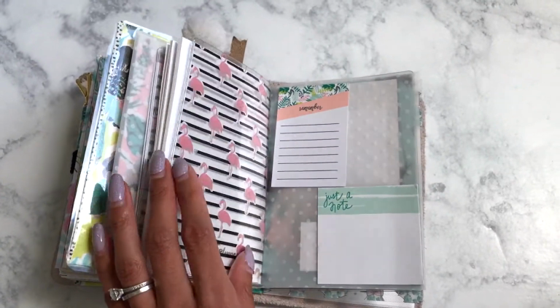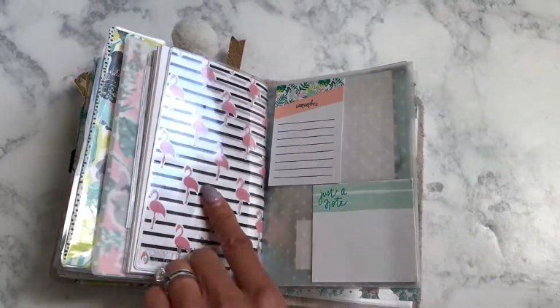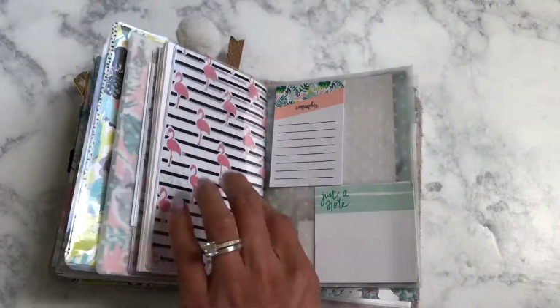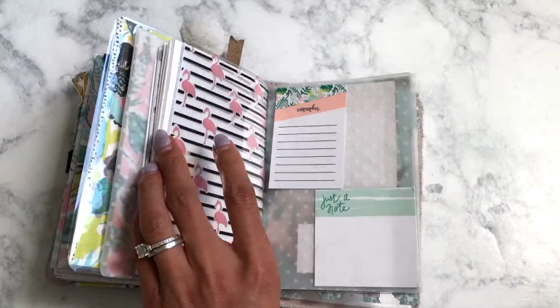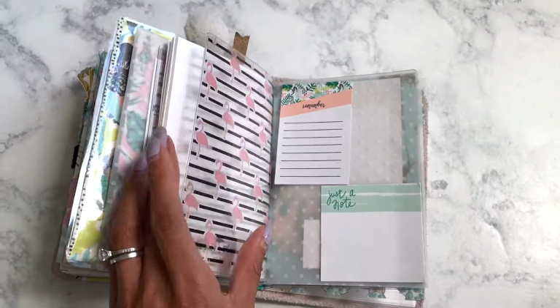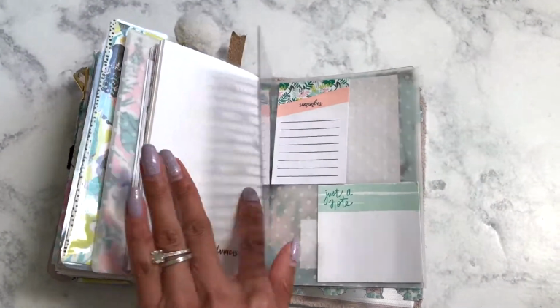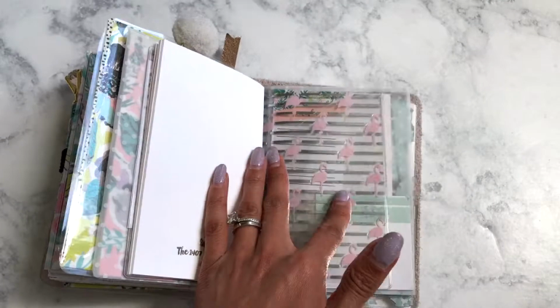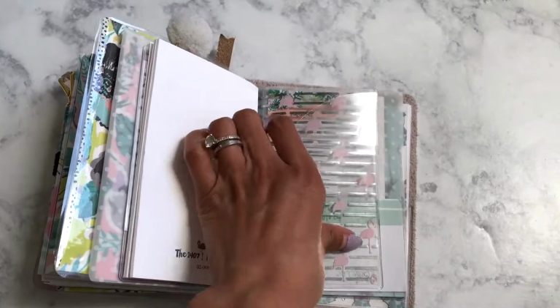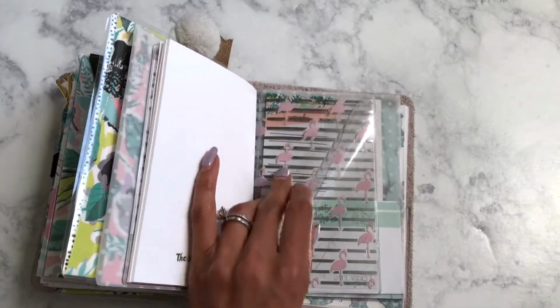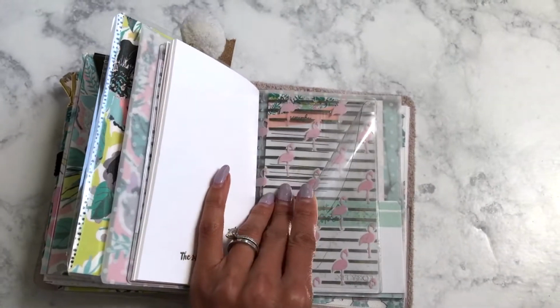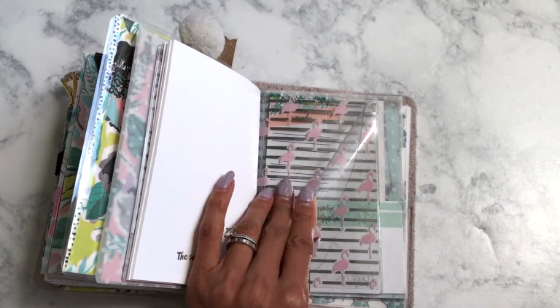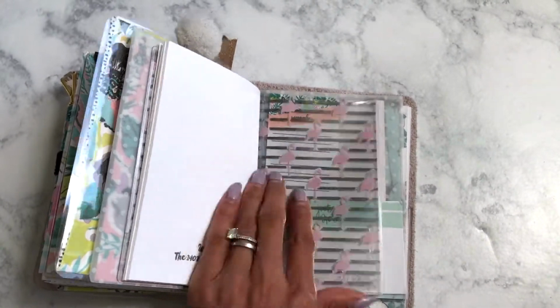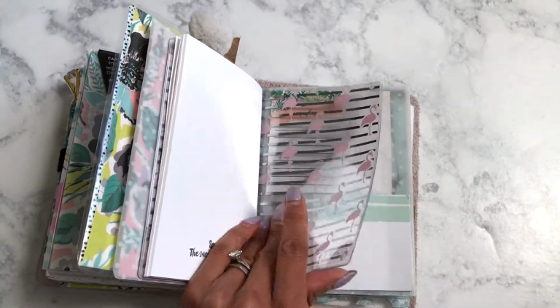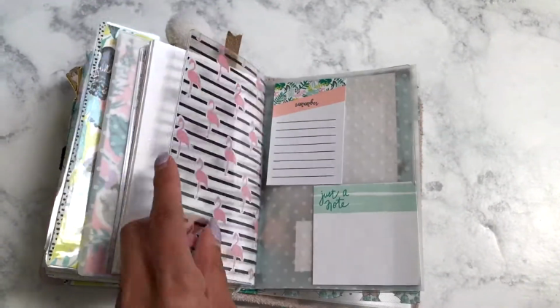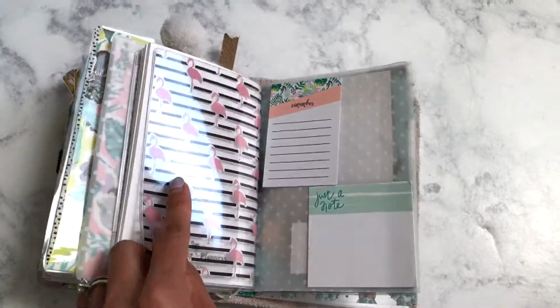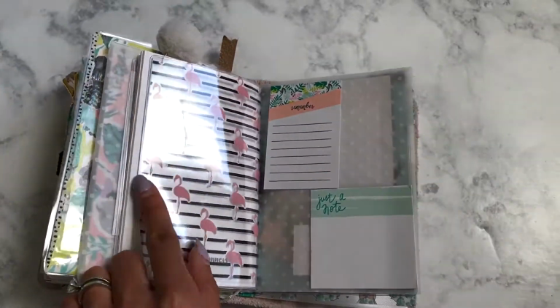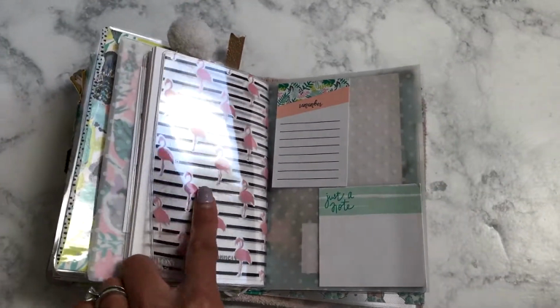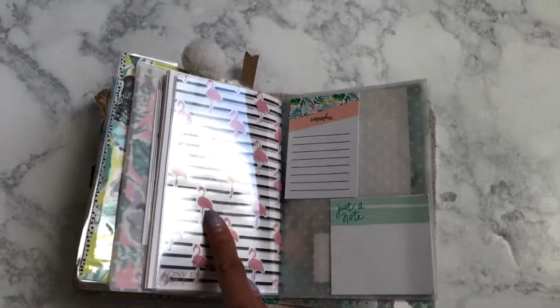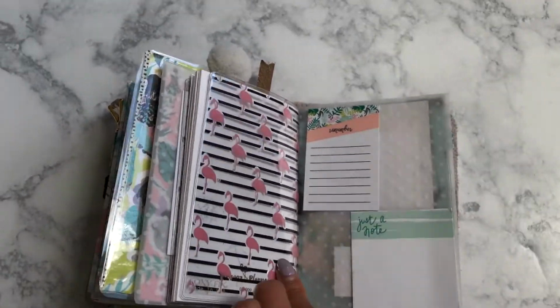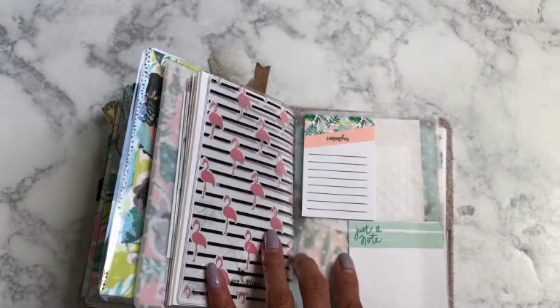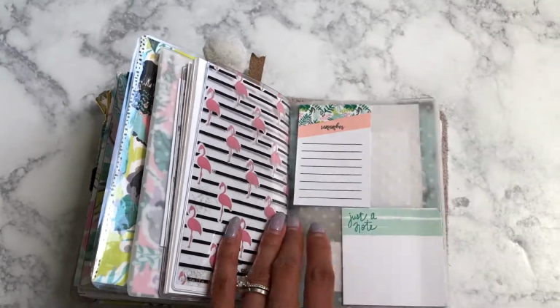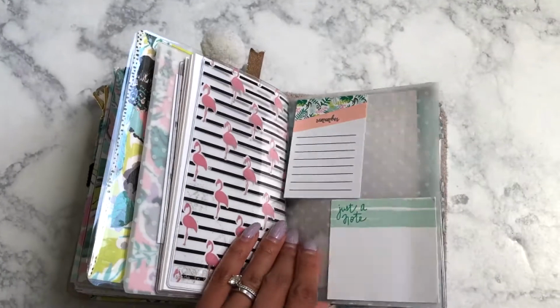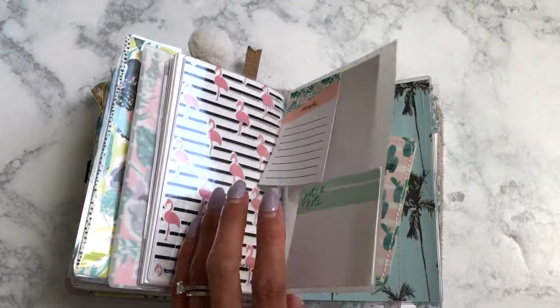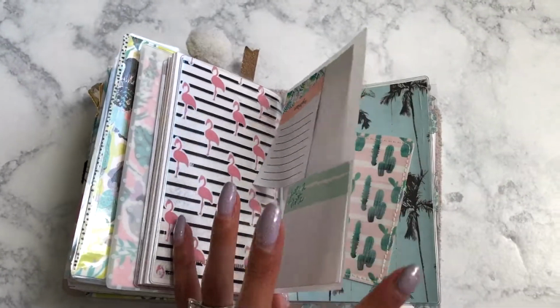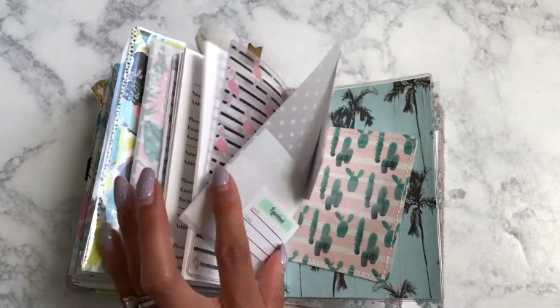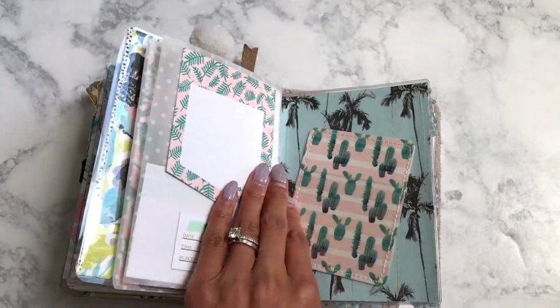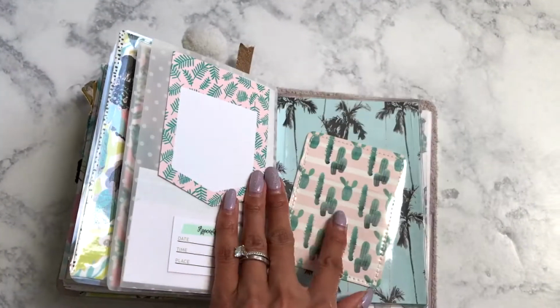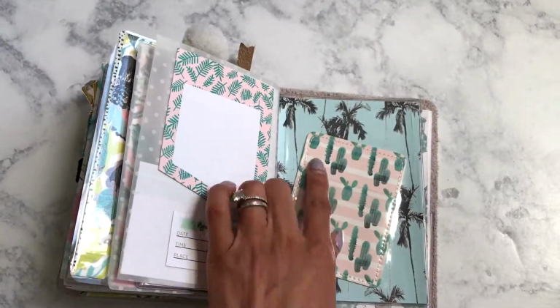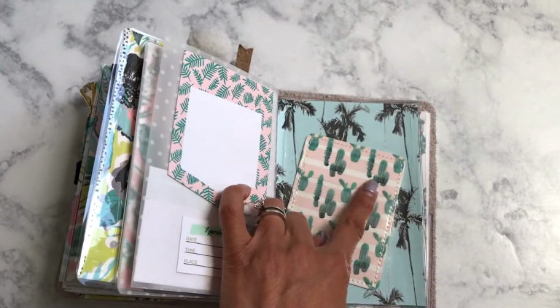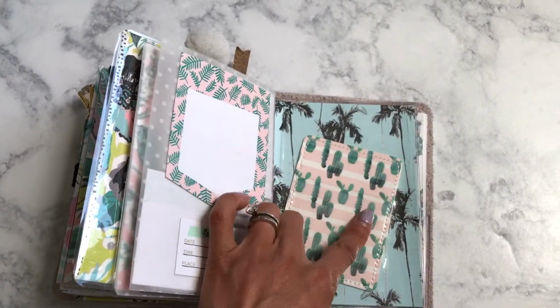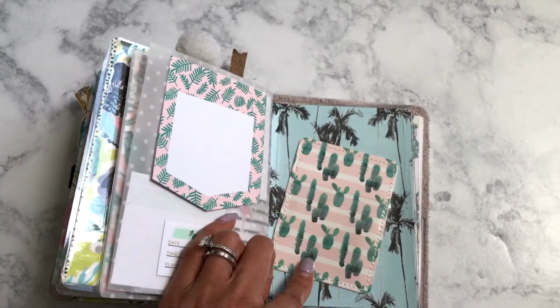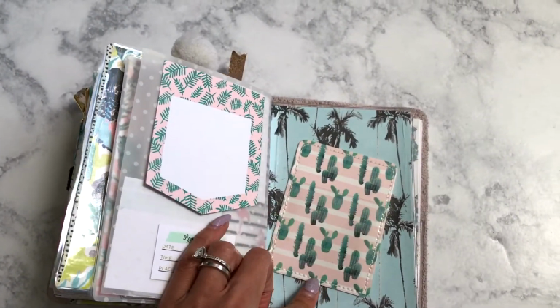This is a pocket secretarial pocket as well — I don't have anything in here yet but I think it looks just really cute with the flamingo acetate. There are more sticky notes; I love this pocket and I have to figure out something to put in it.